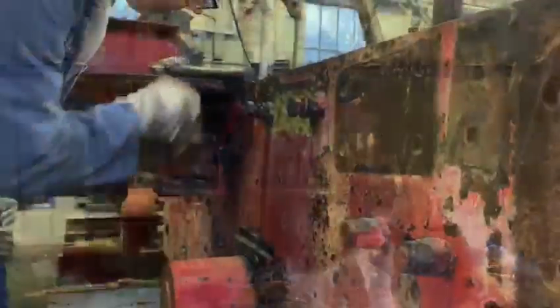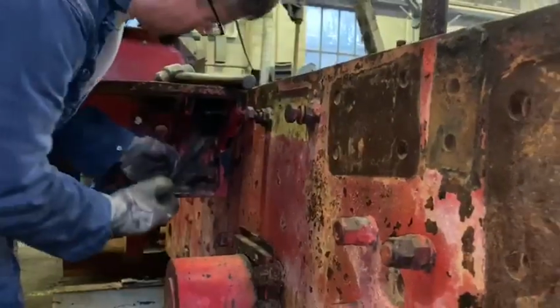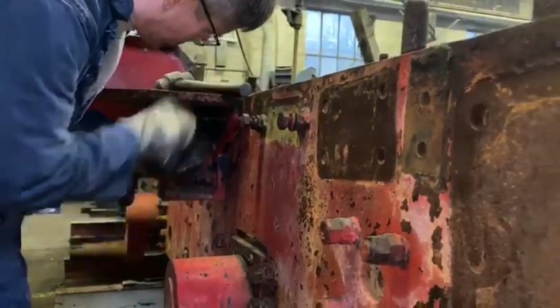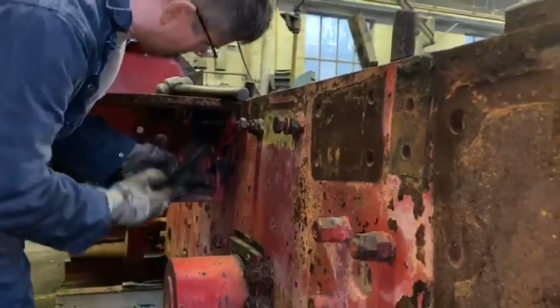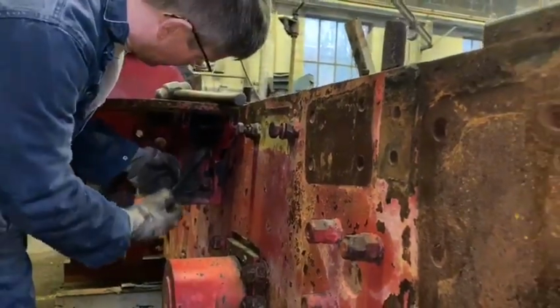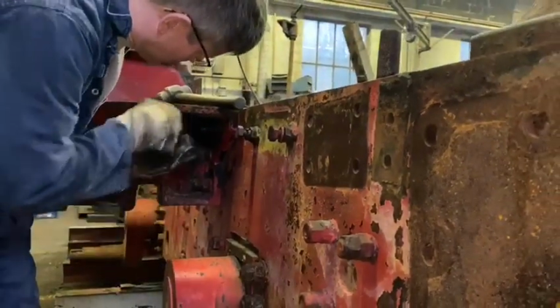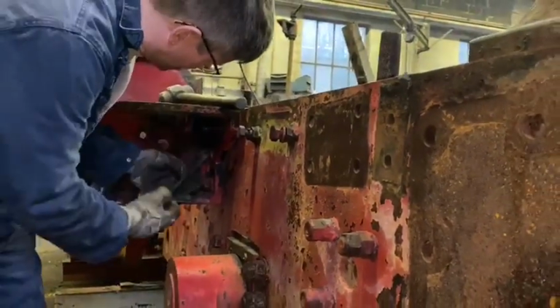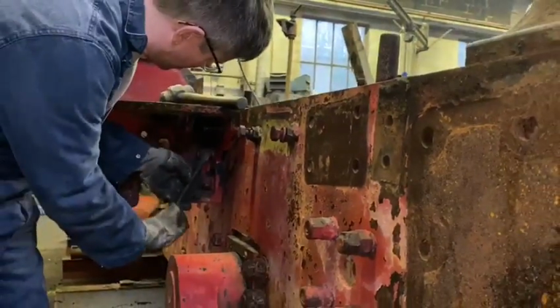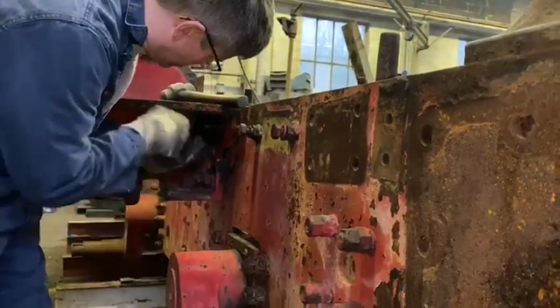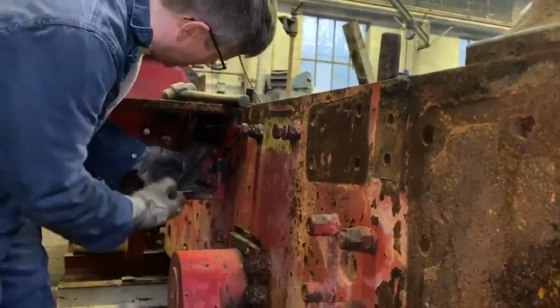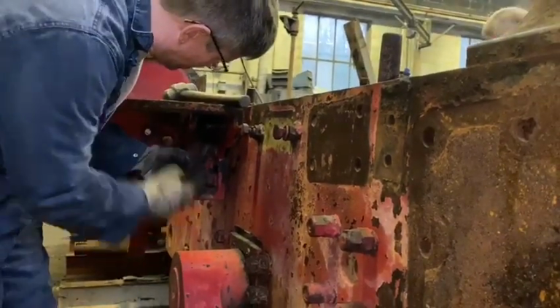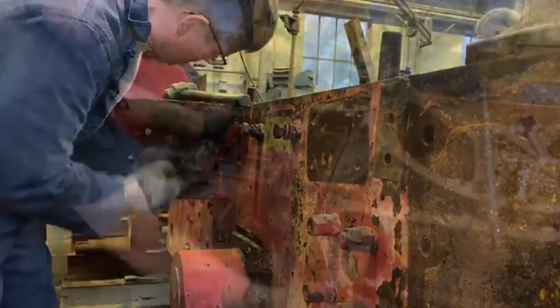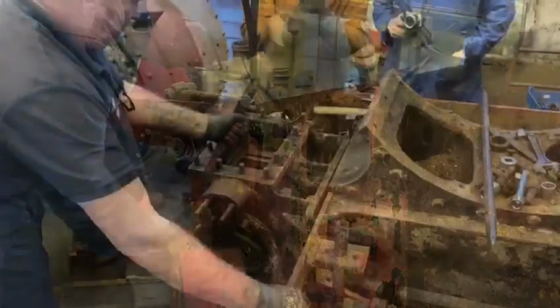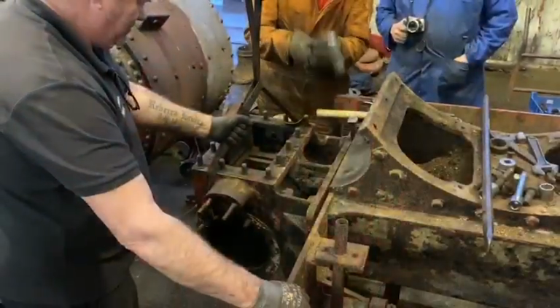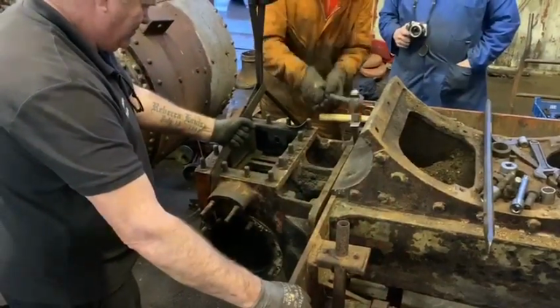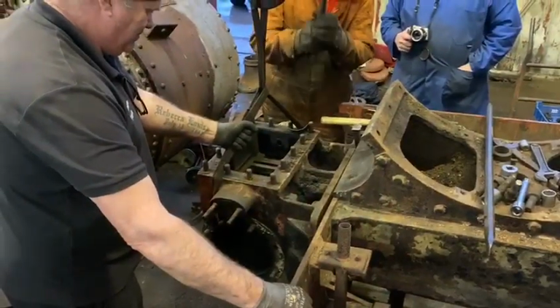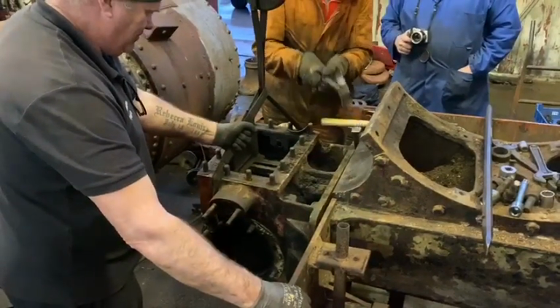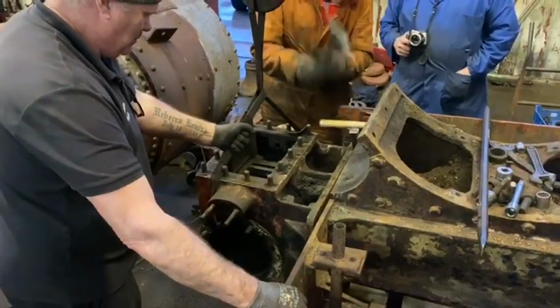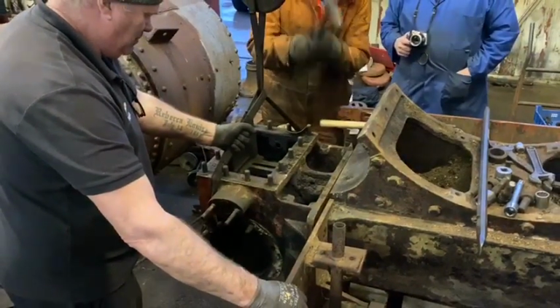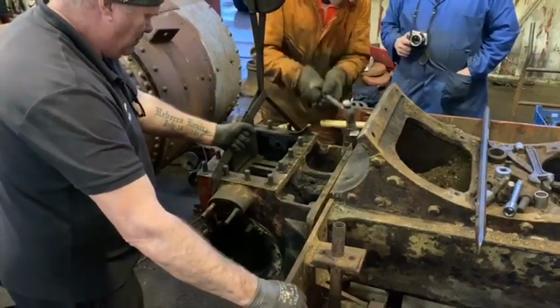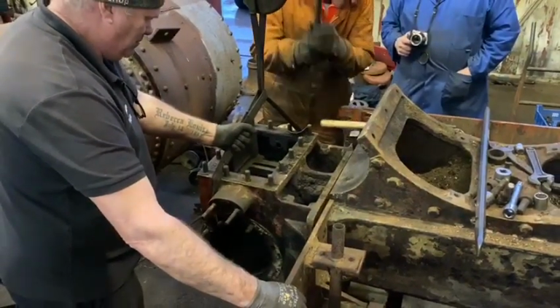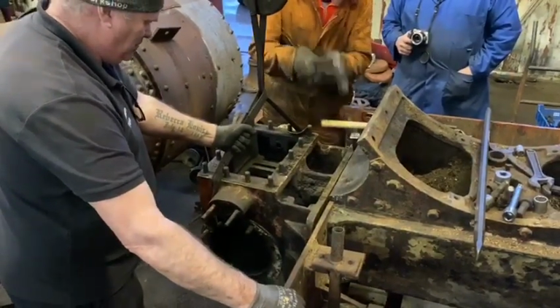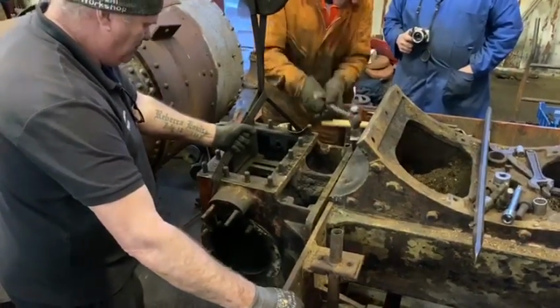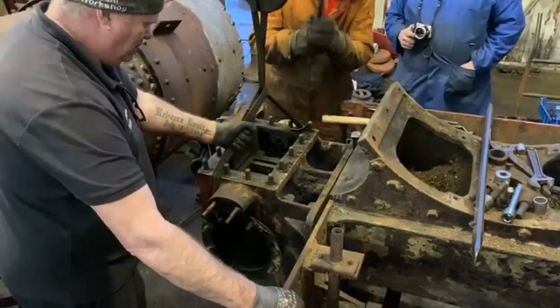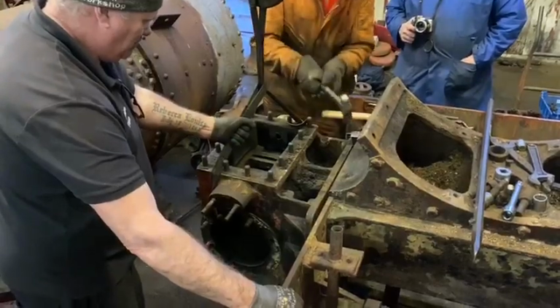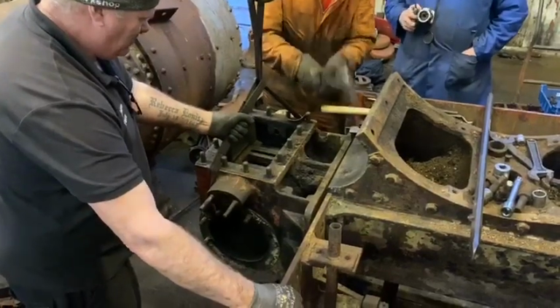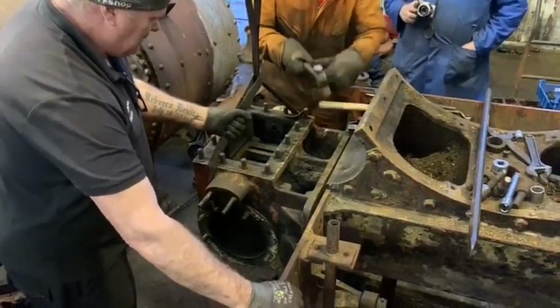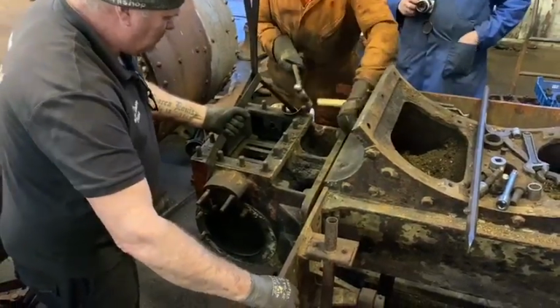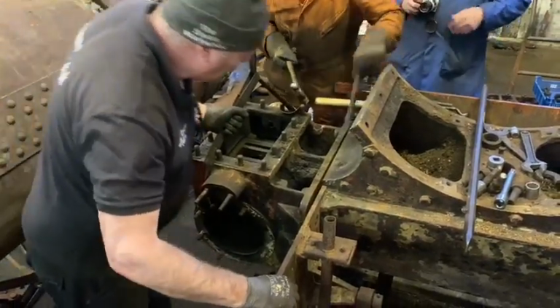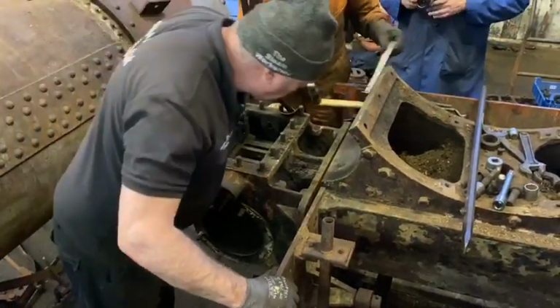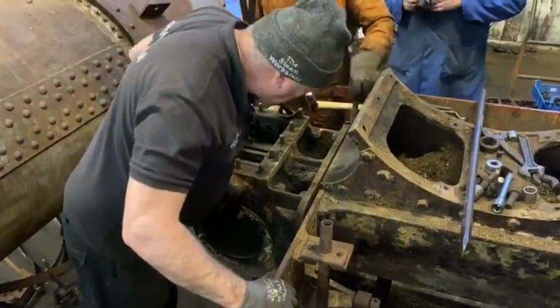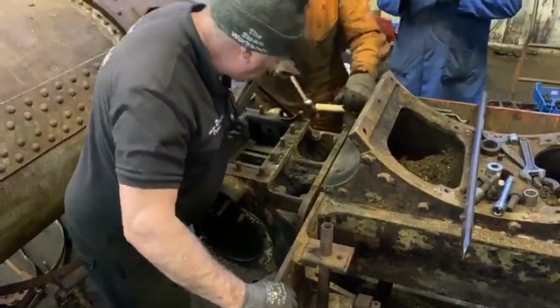Continuing to remove the bolts from the rest of the engine — this is the right-hand motion bracket. The left-hand cylinder here coming off; they're all engineered machine bolts so it's really tight to split, but we managed to get there with the splitters.